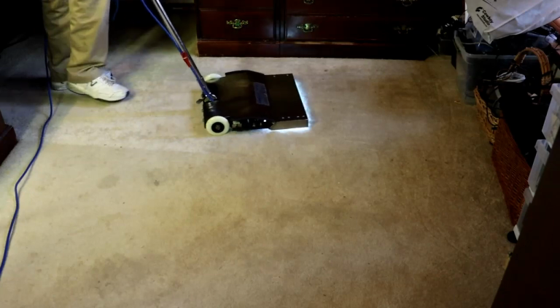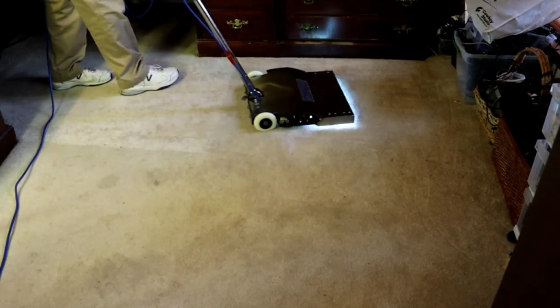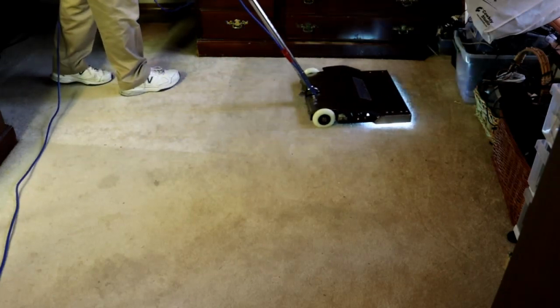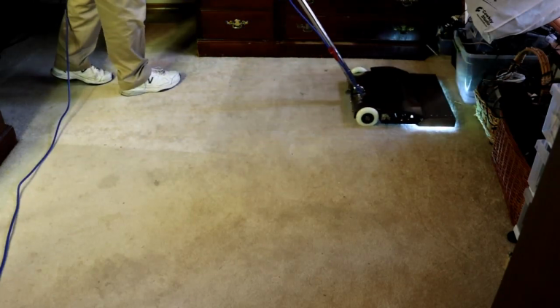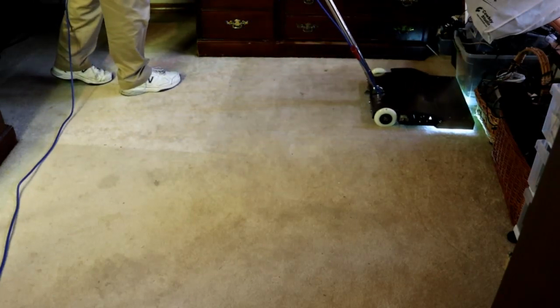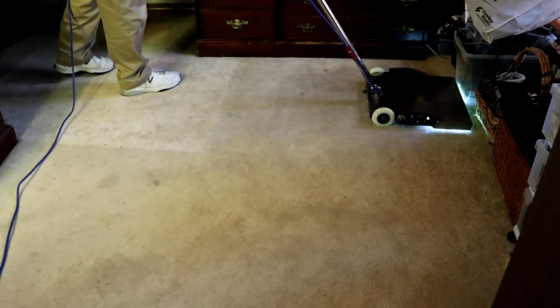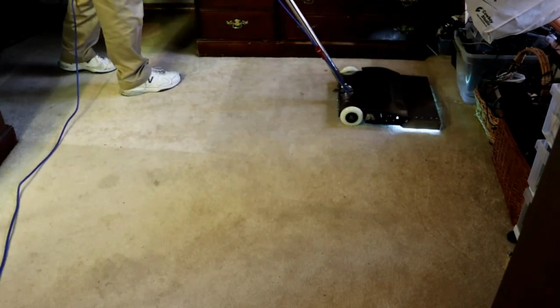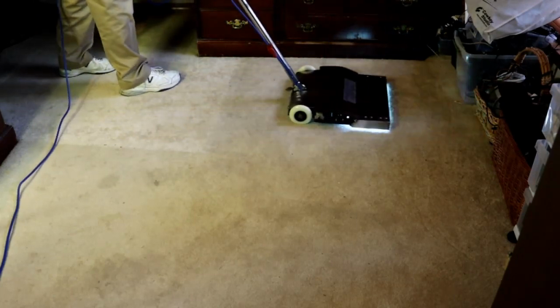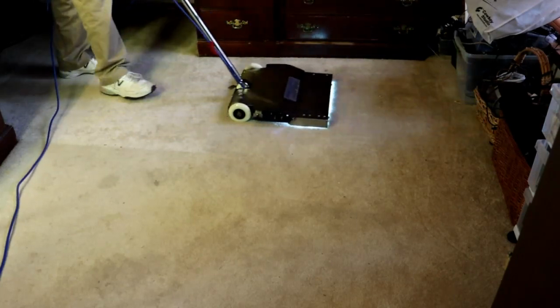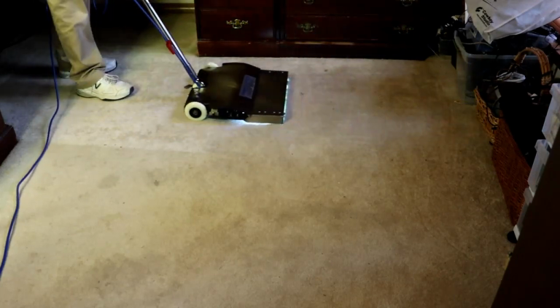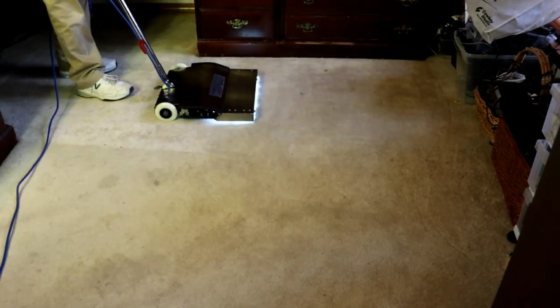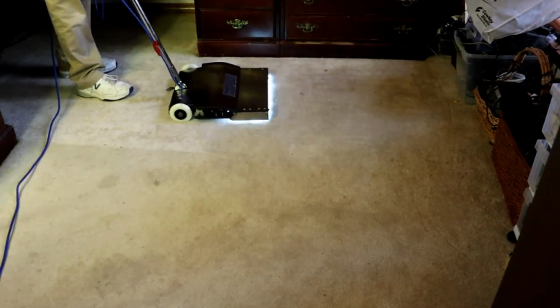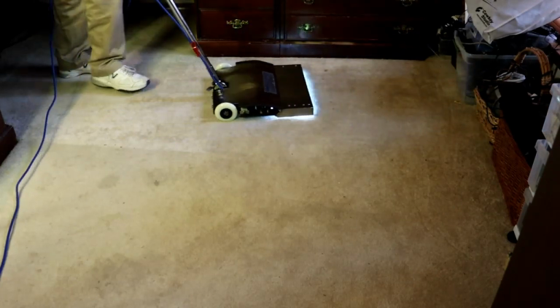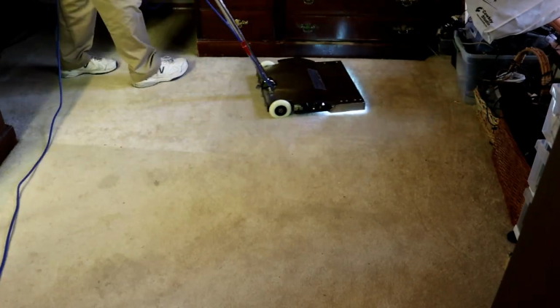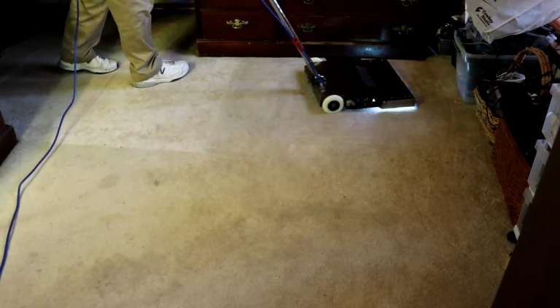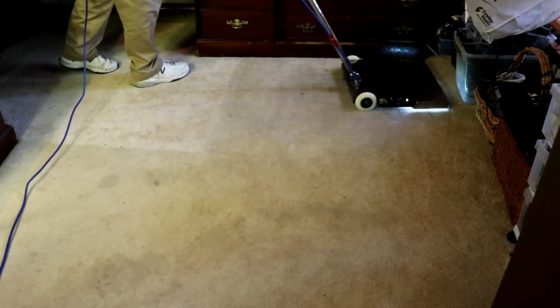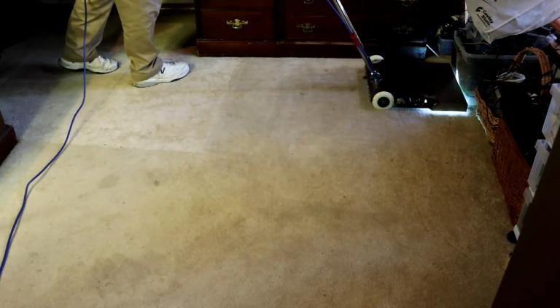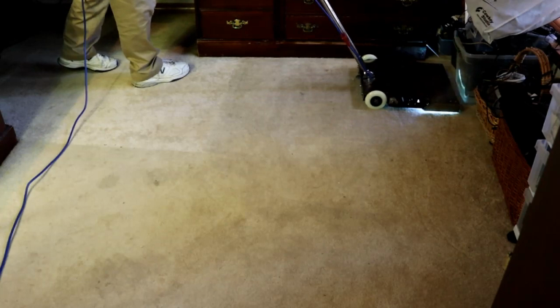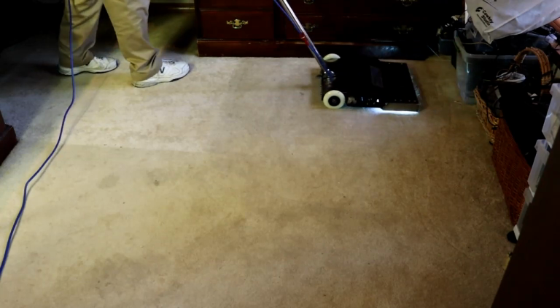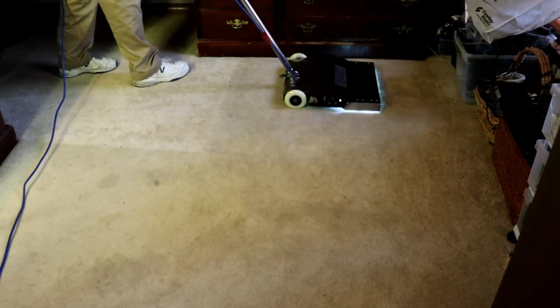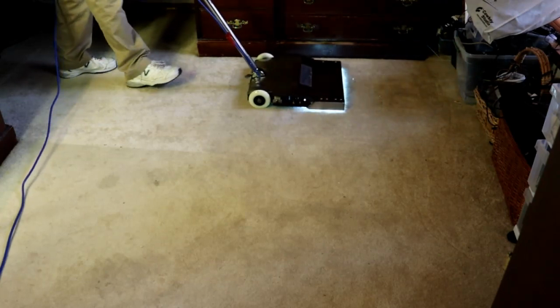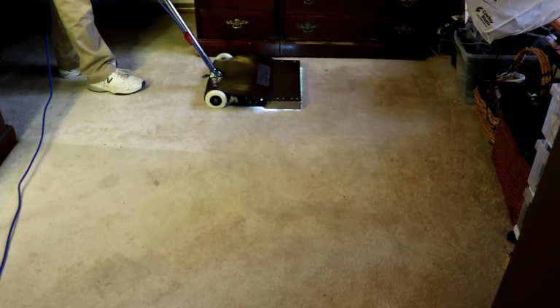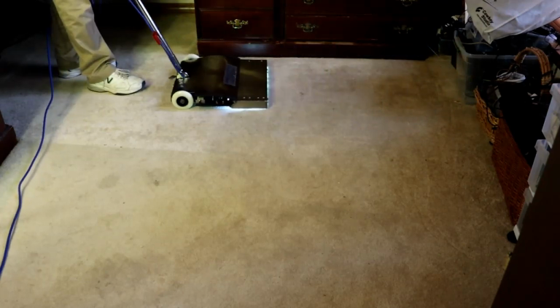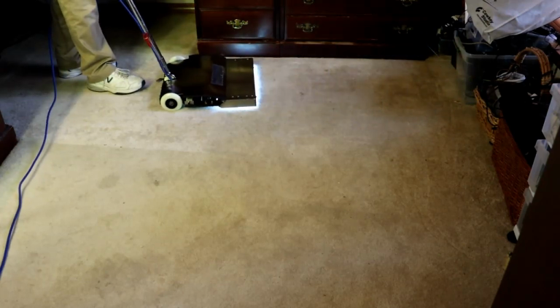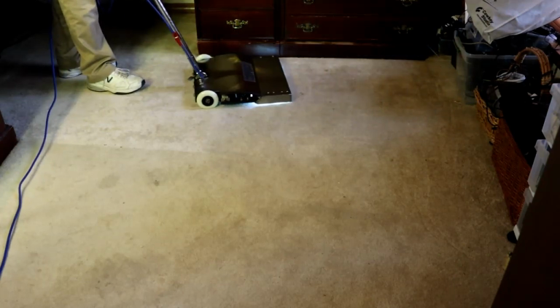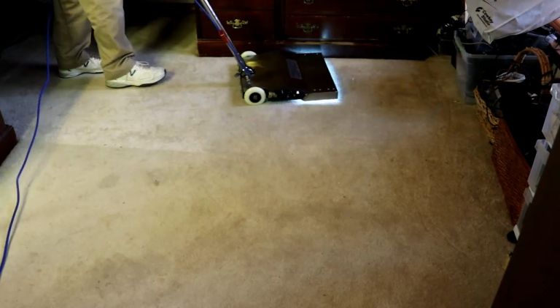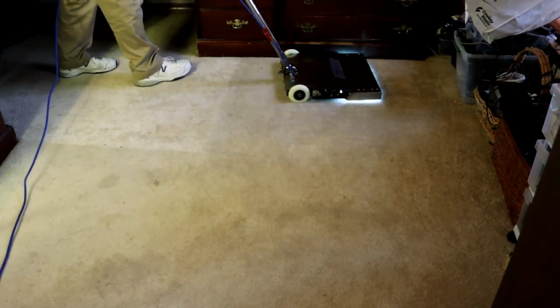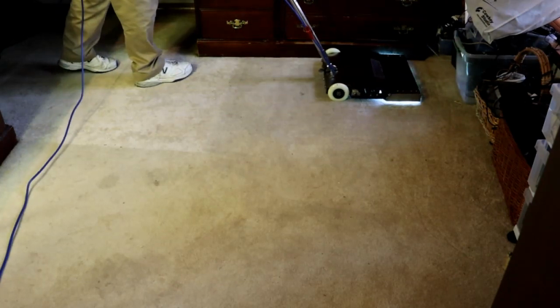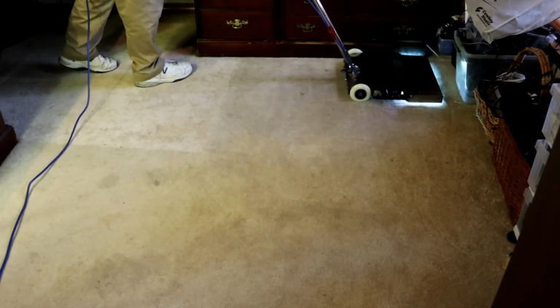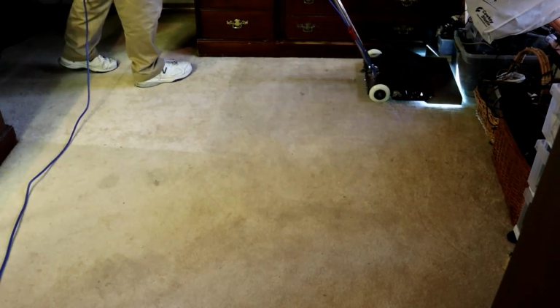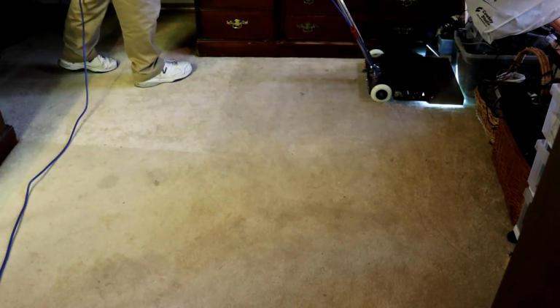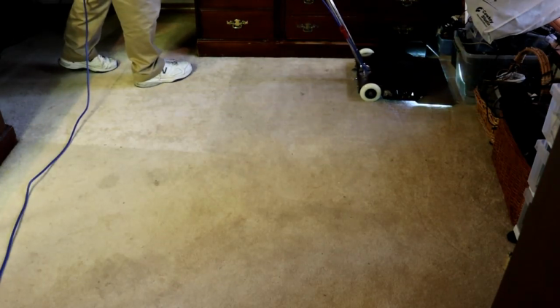This is a fairly thick, about a 50, 52, 54 ounce nylon plush carpet — one of the worst ones to have to remove urine stains from.